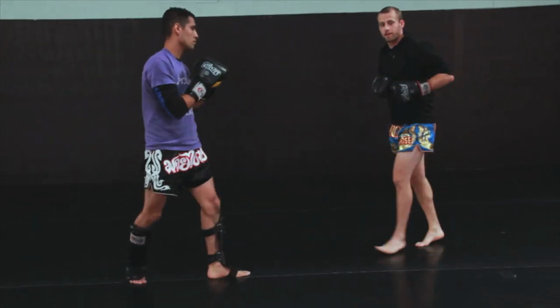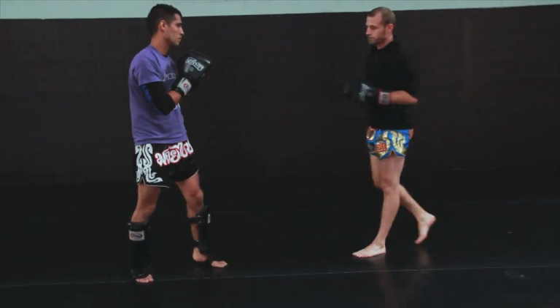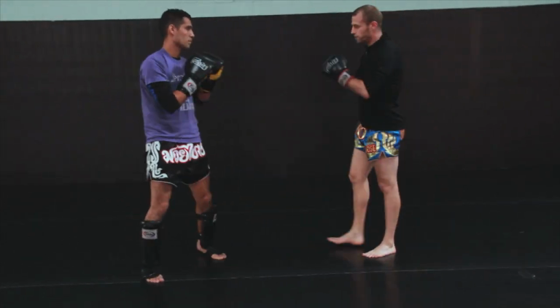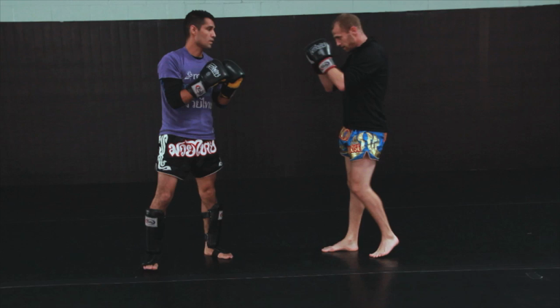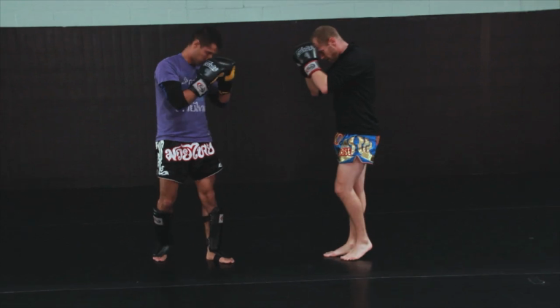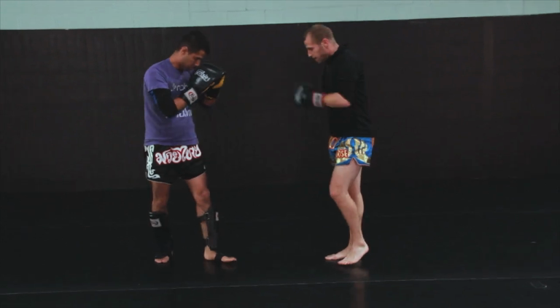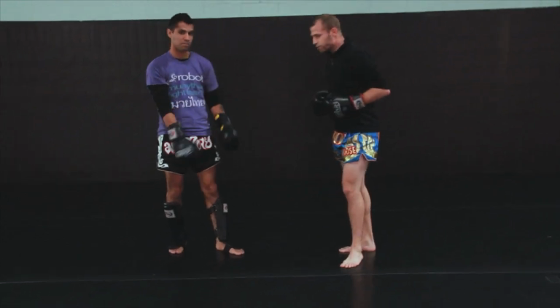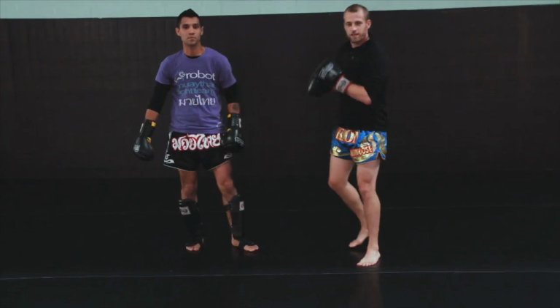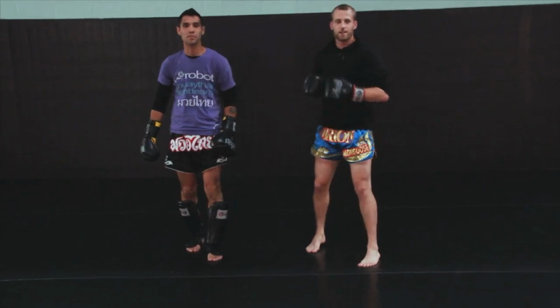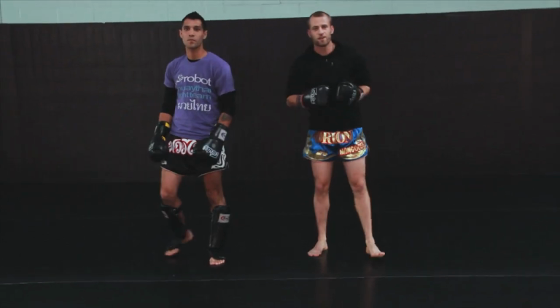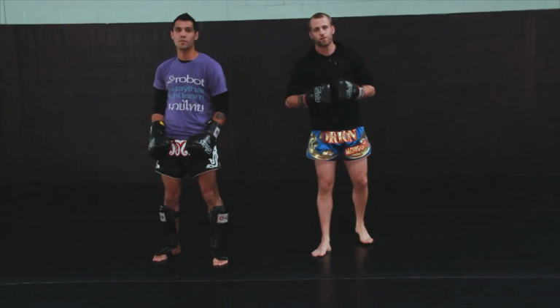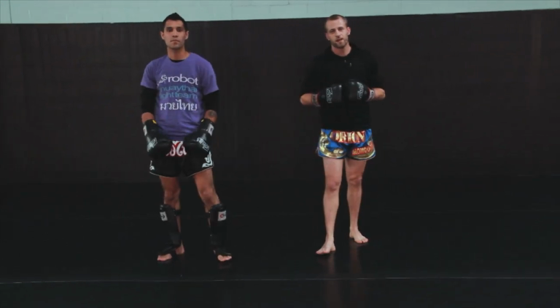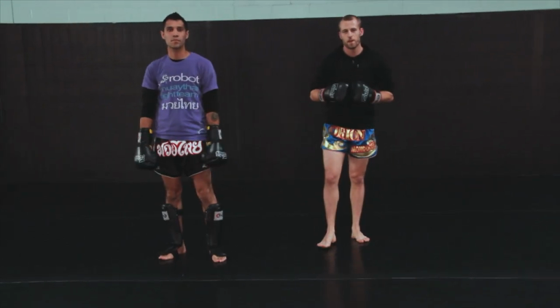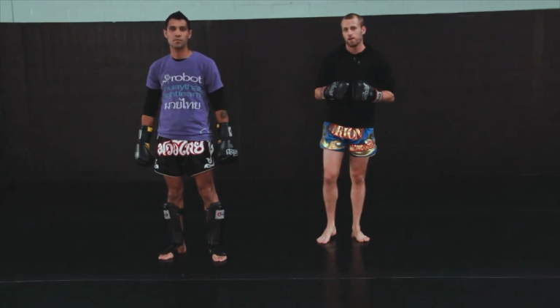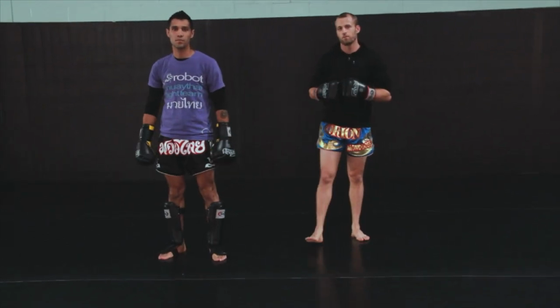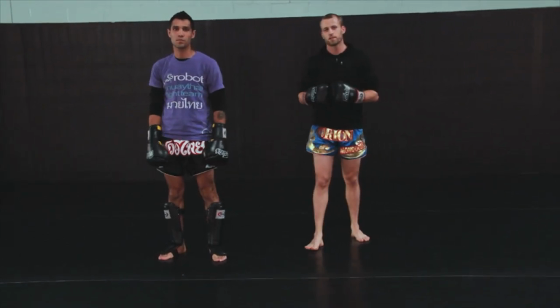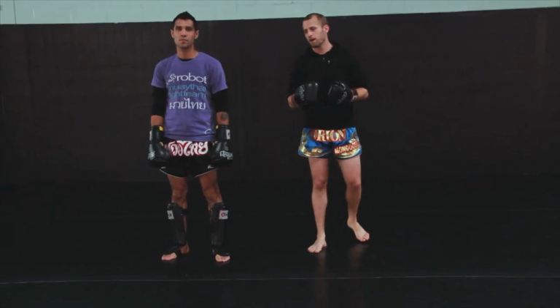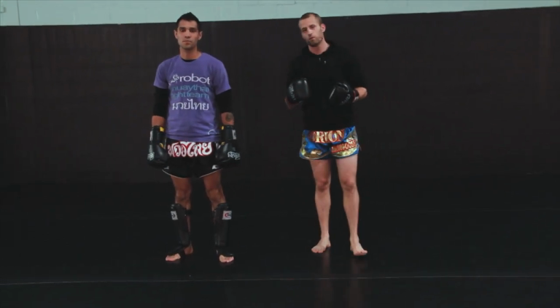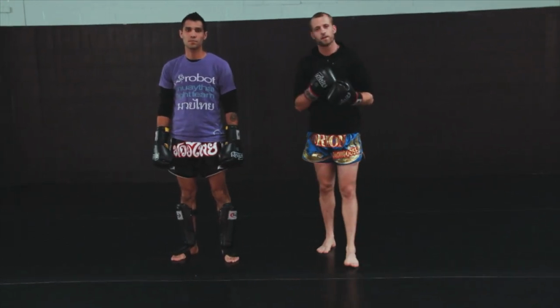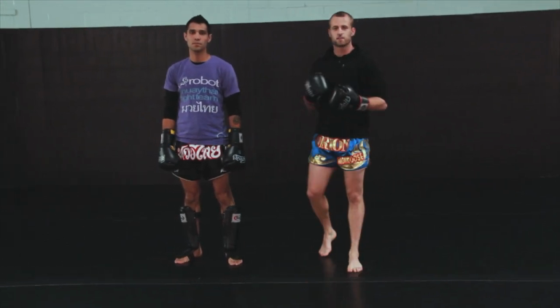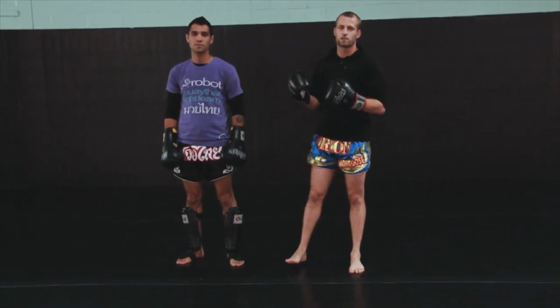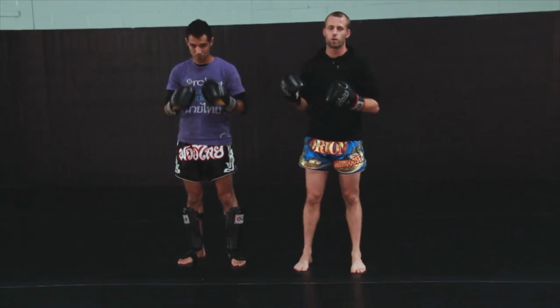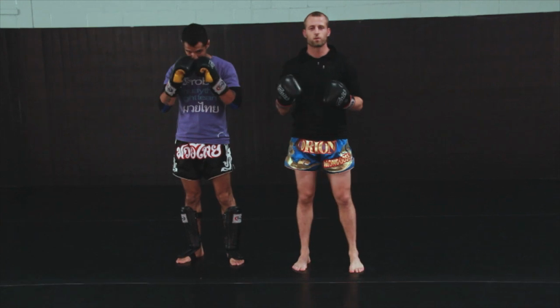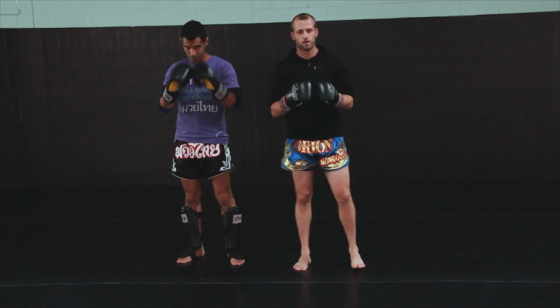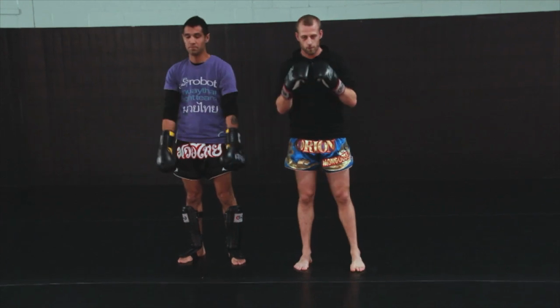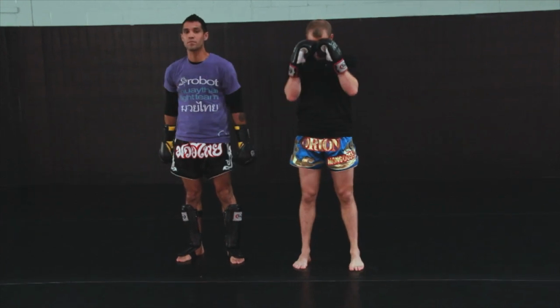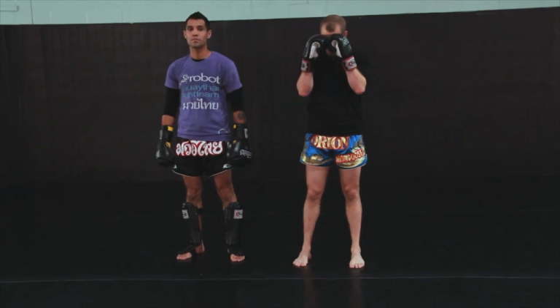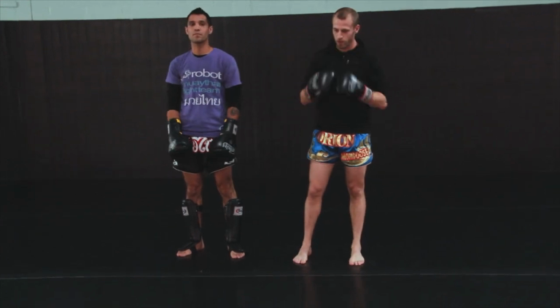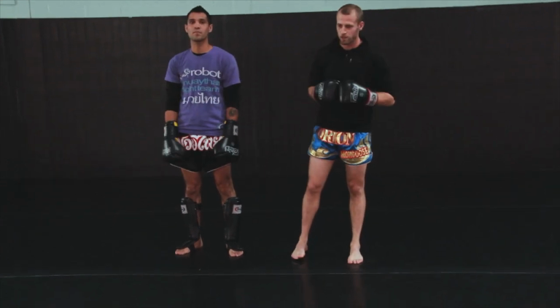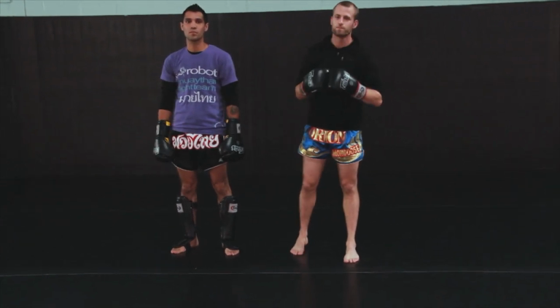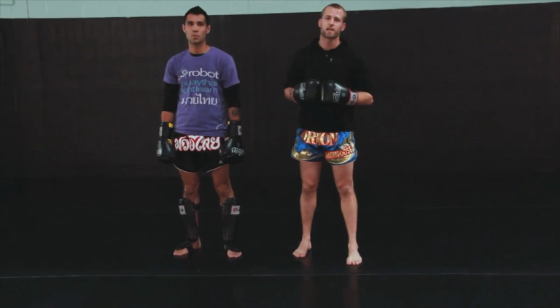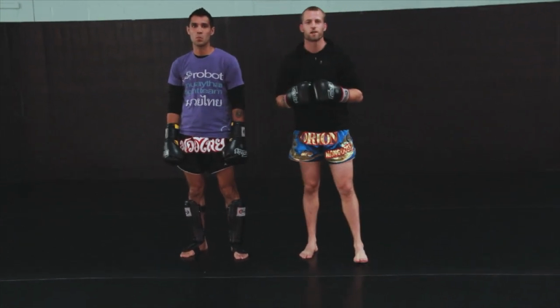Those are your three techniques for today. Once again I'm Orion Lee, this is Coach Dave Huerta. We're here at Robot Fight Fitness with Breaking Muscle. Thanks for watching.